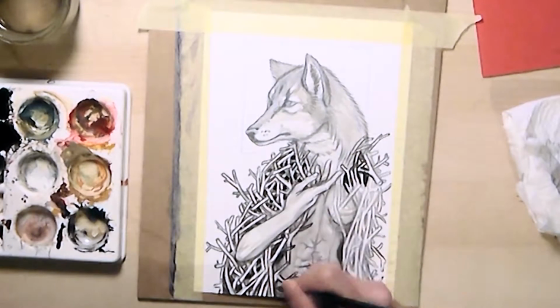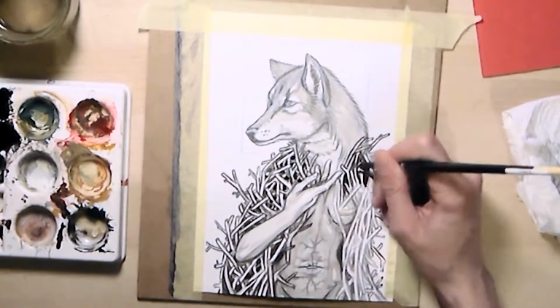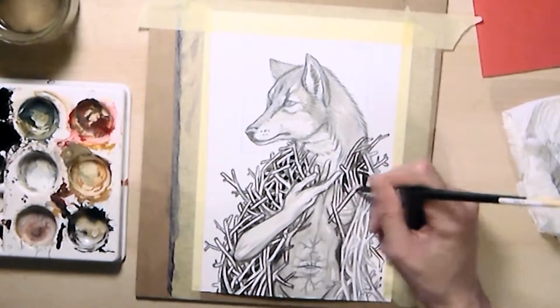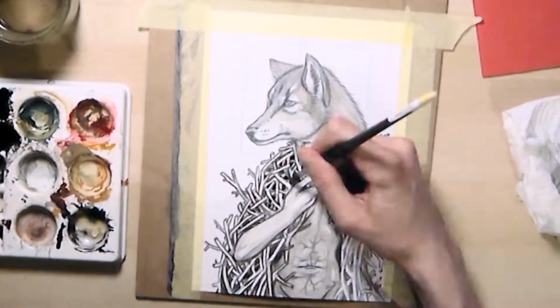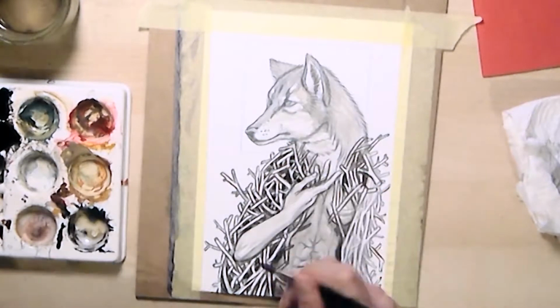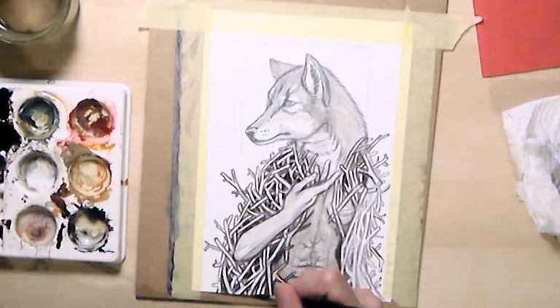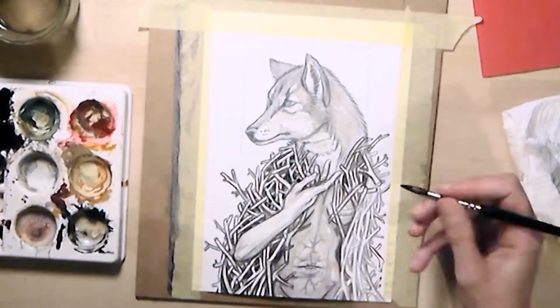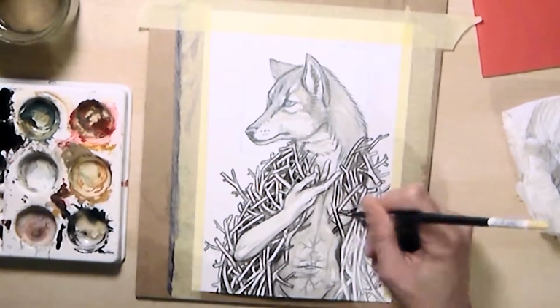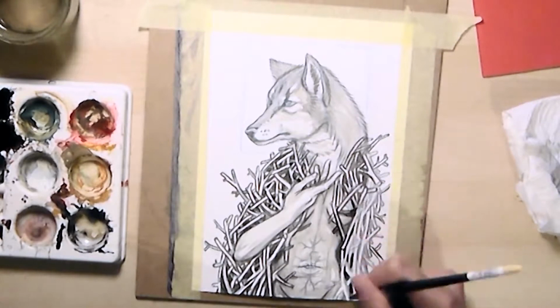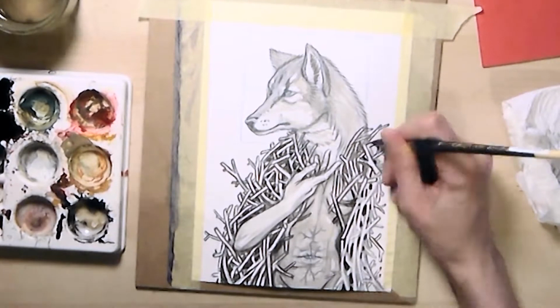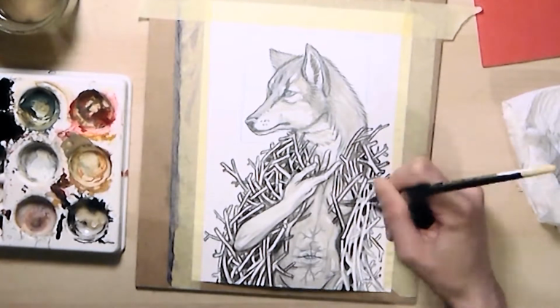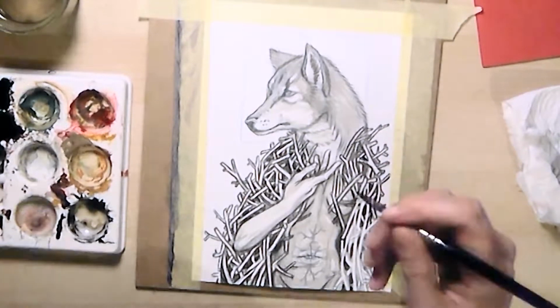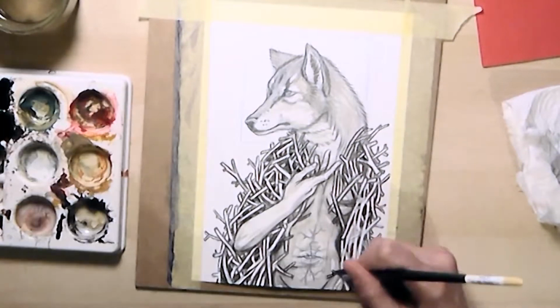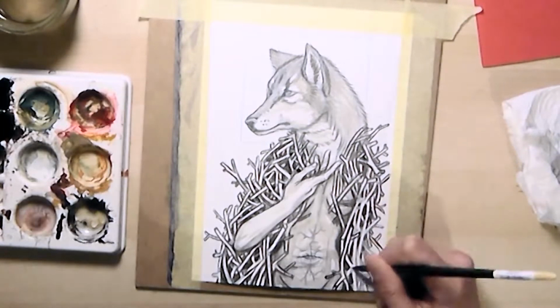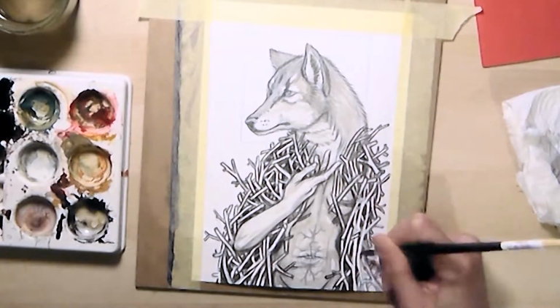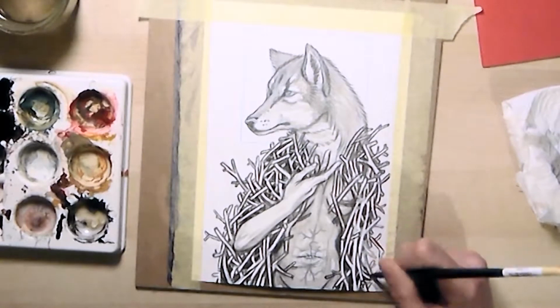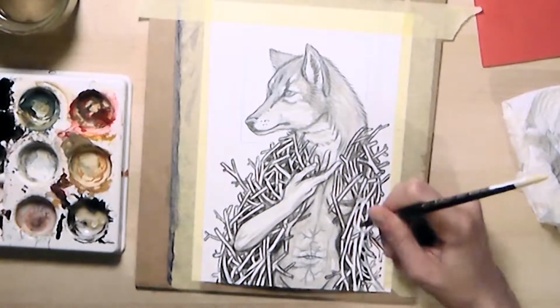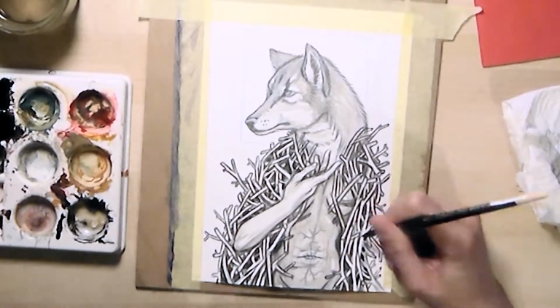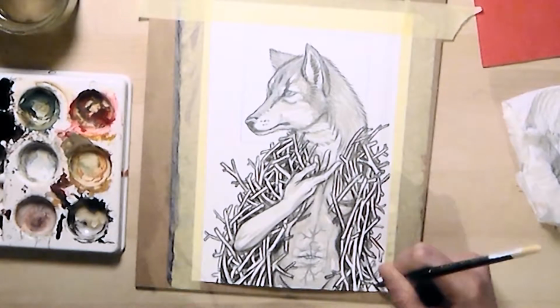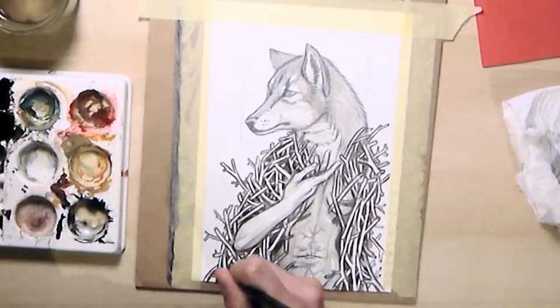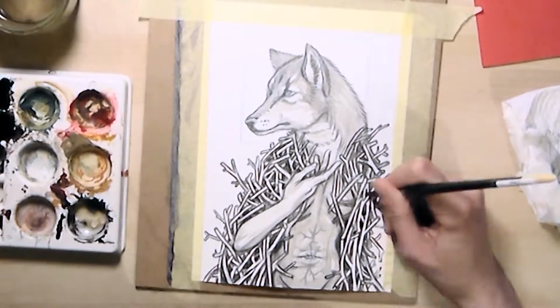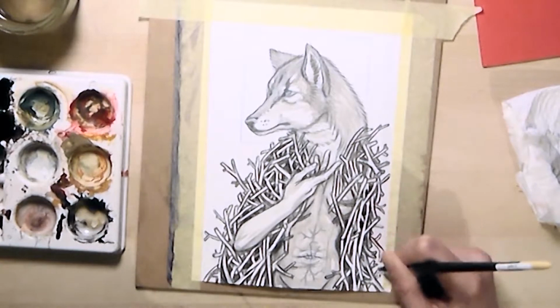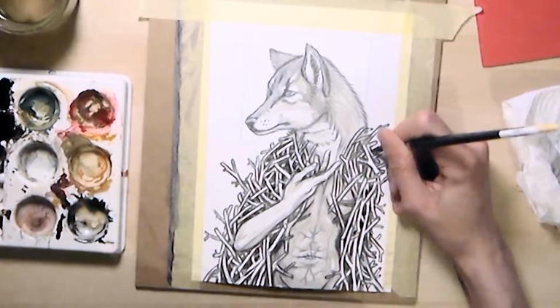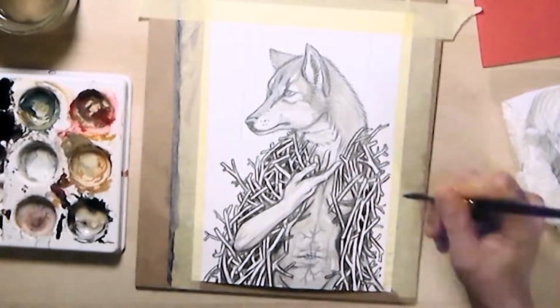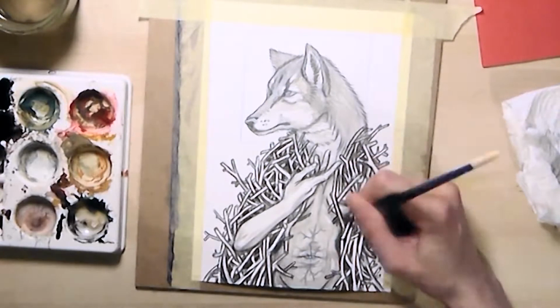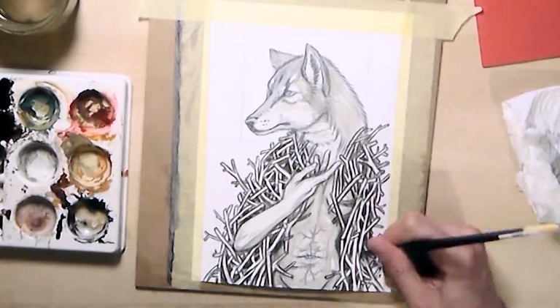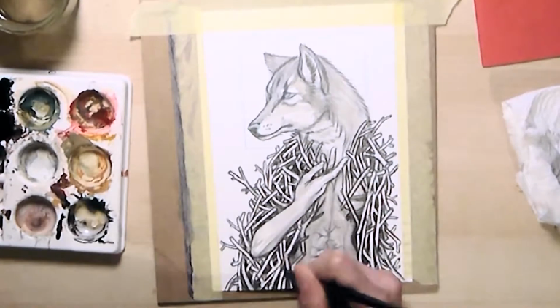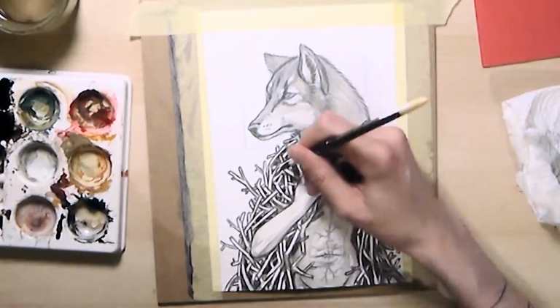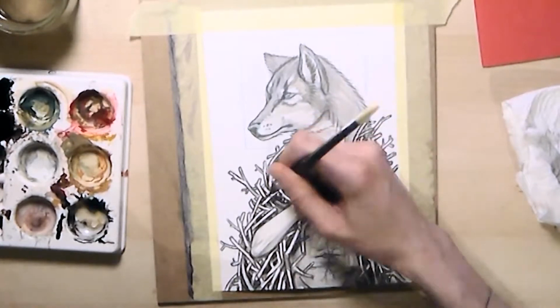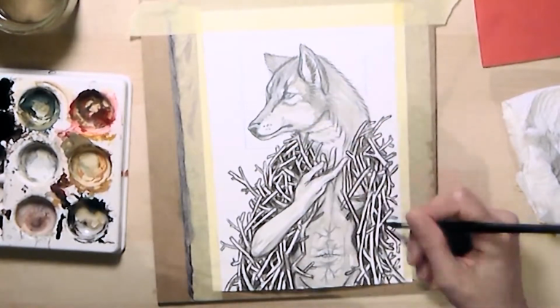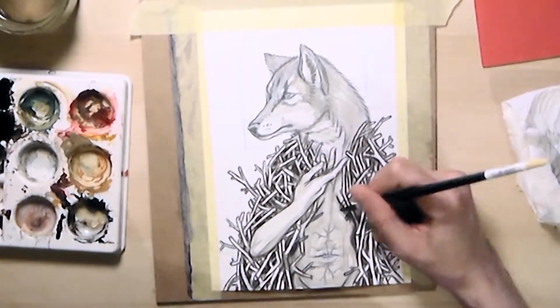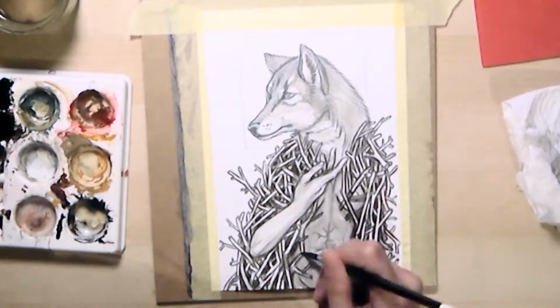I used, as always, a mix of photos from the internet and of me as references. When I say pictures of me — just the arms. I don't usually wear branches all the time, as you can imagine.